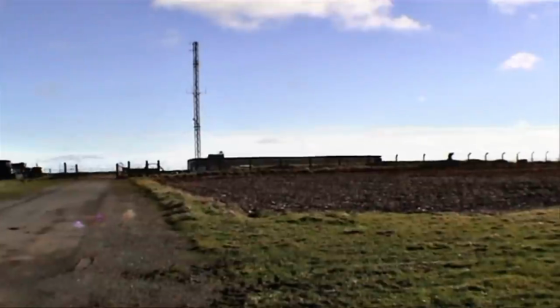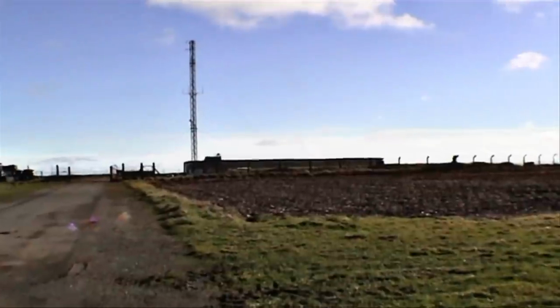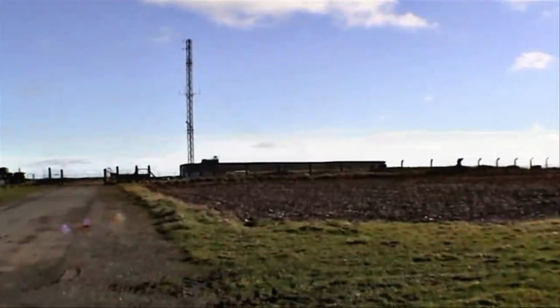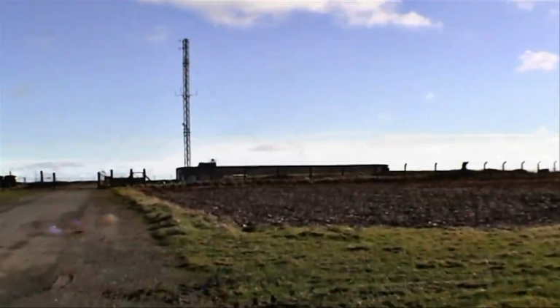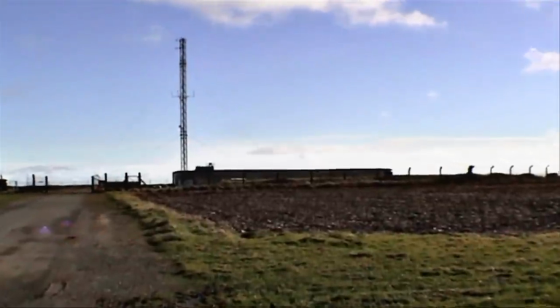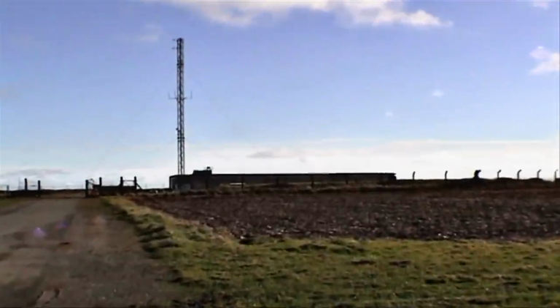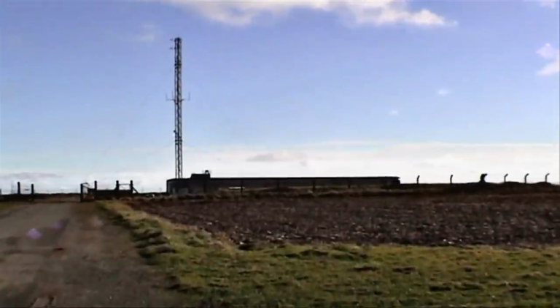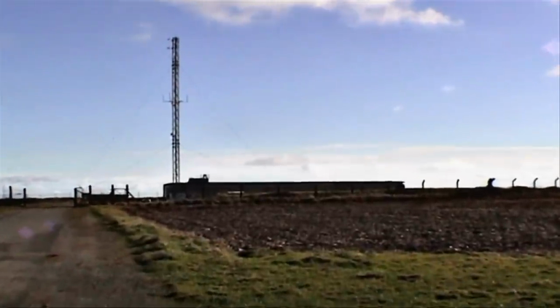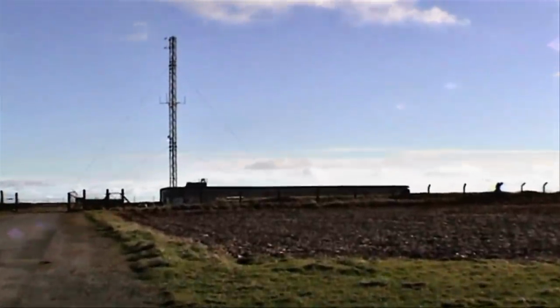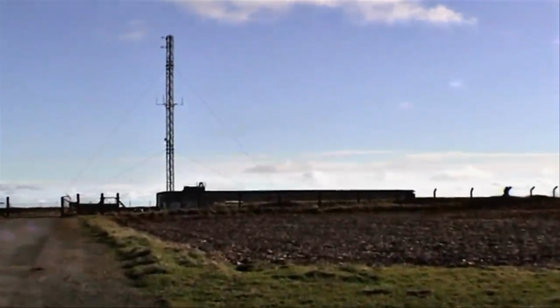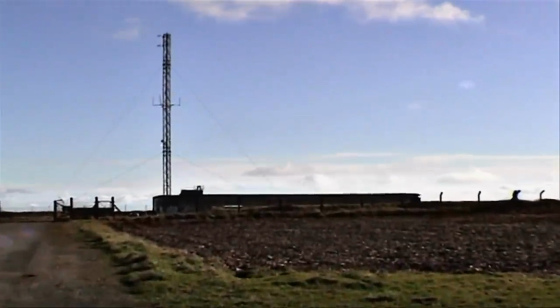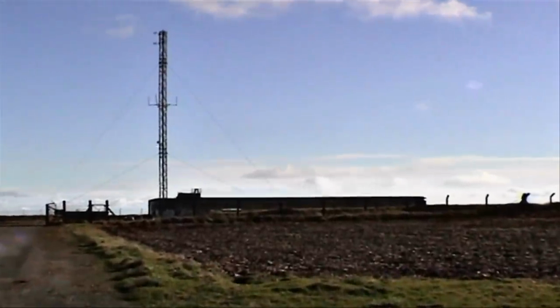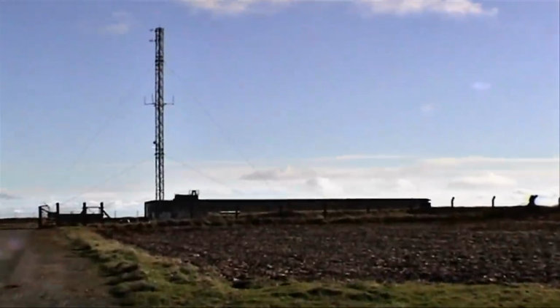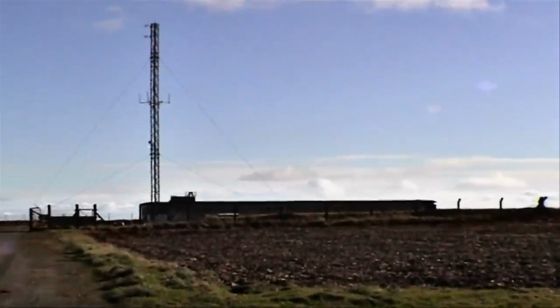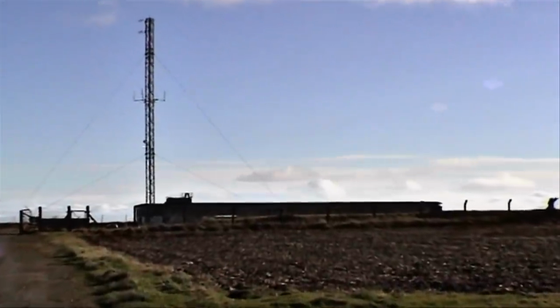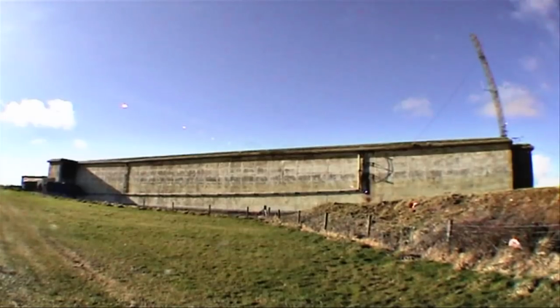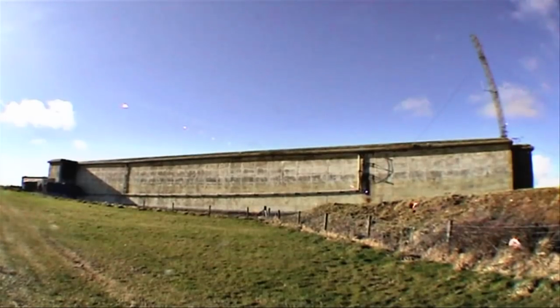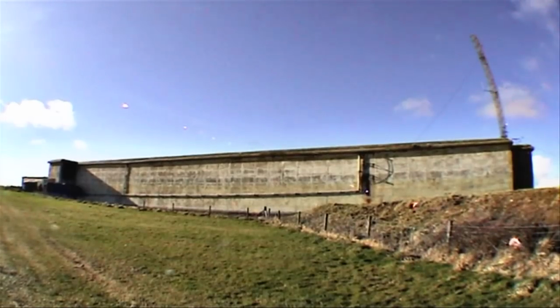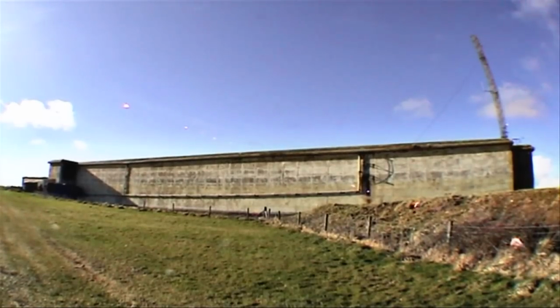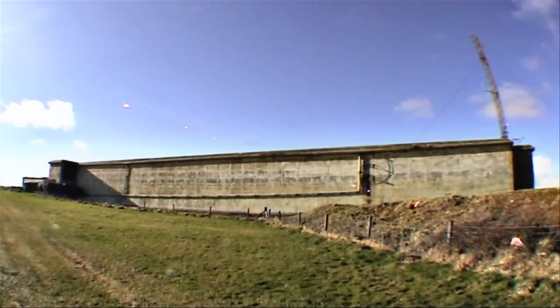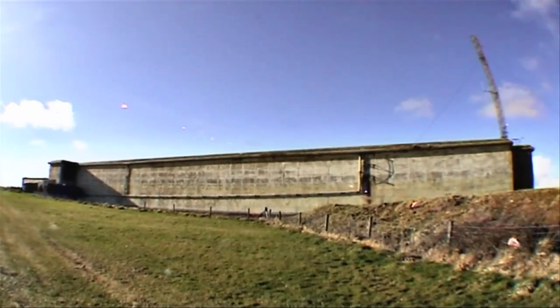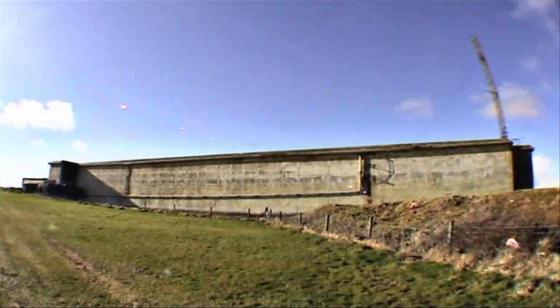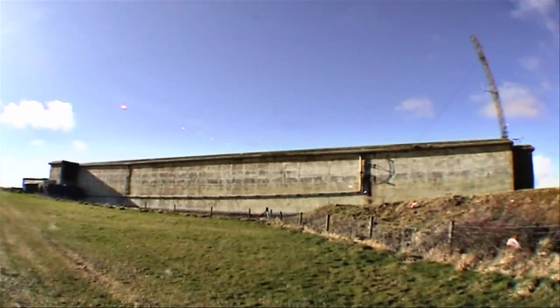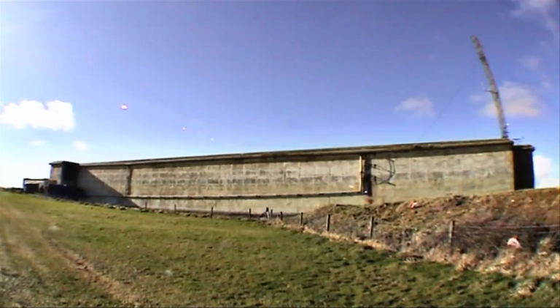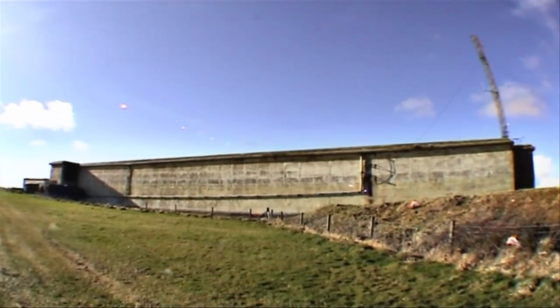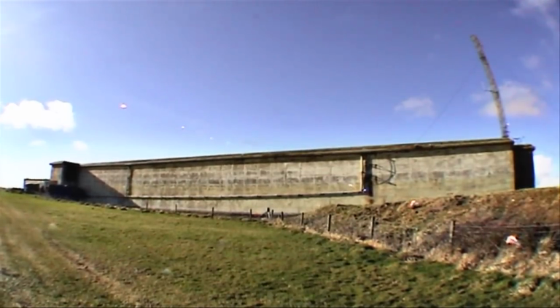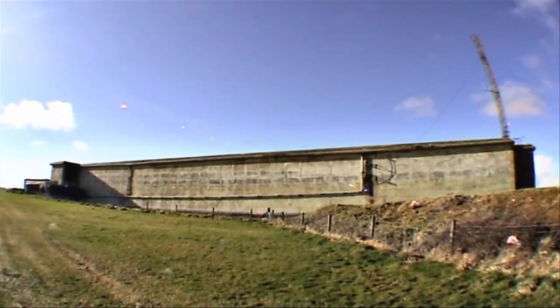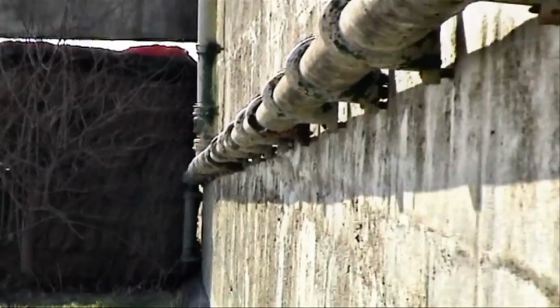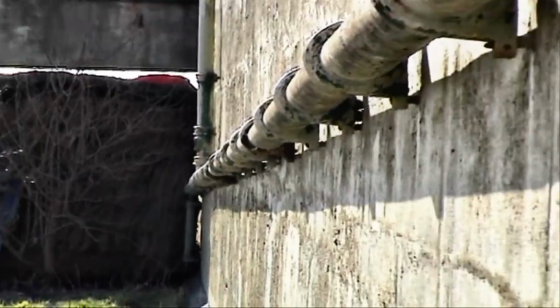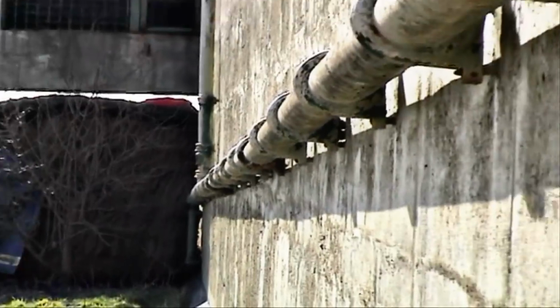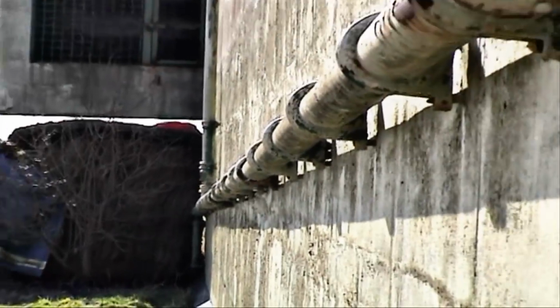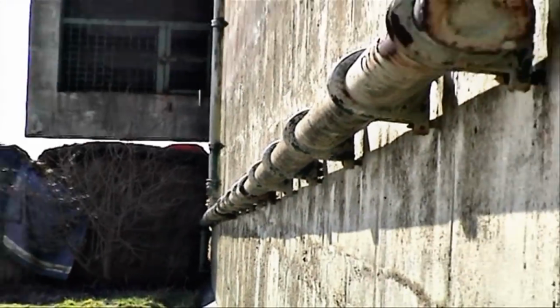This was an R6 semi-sunk bunker — the lower floor was underground and the top level was exposed to the outside.